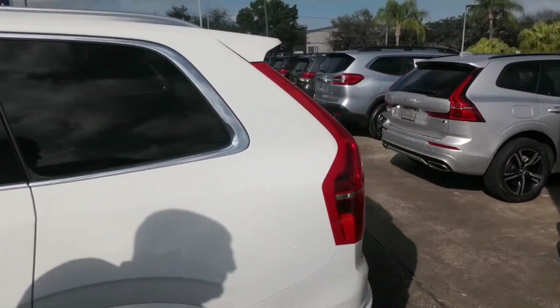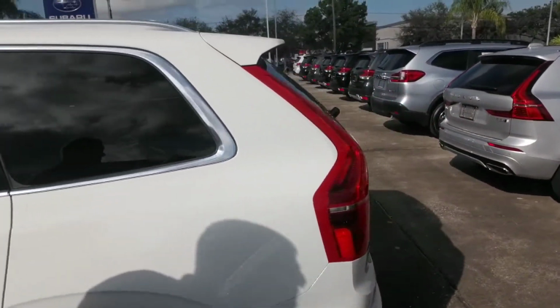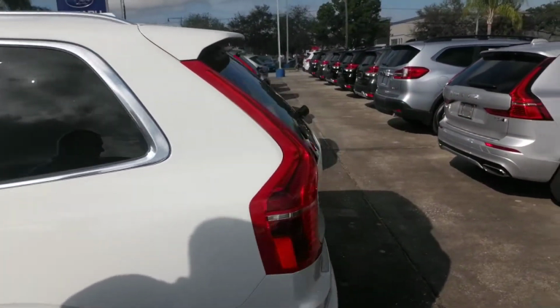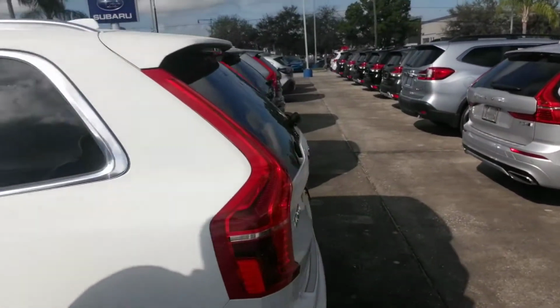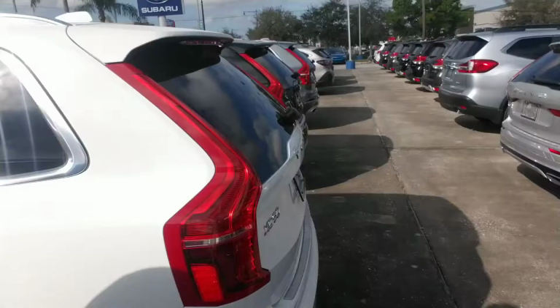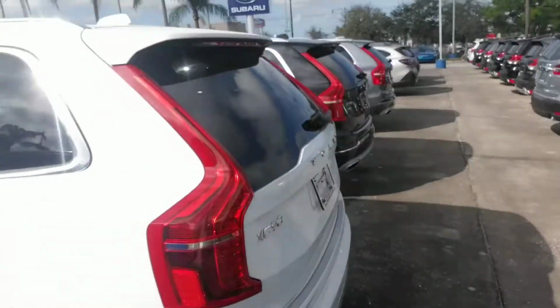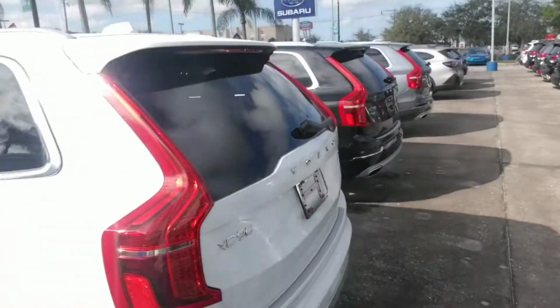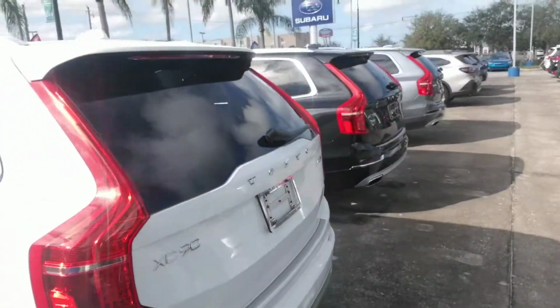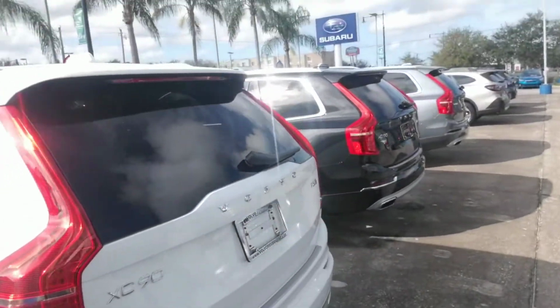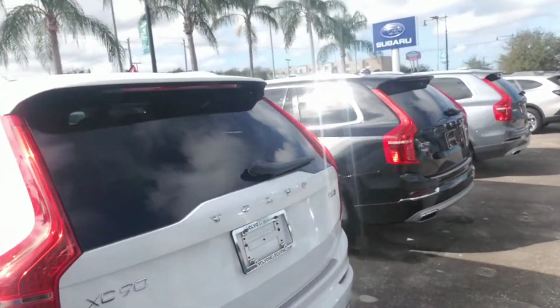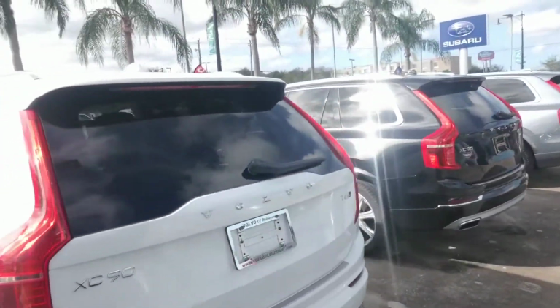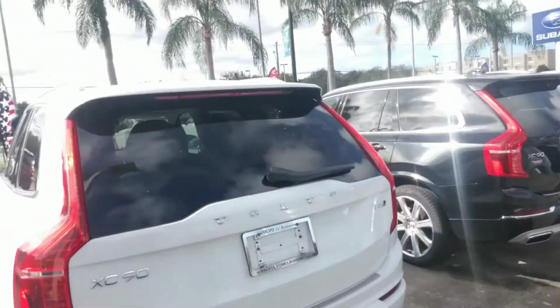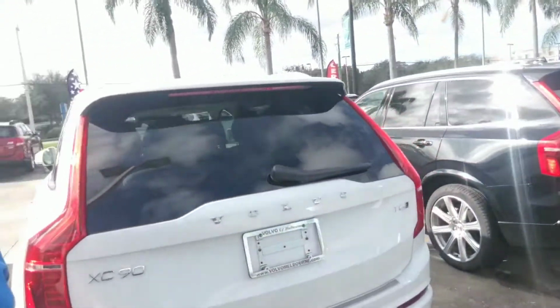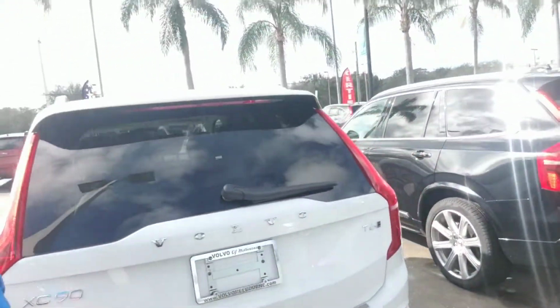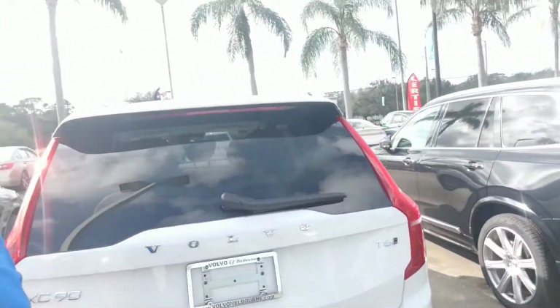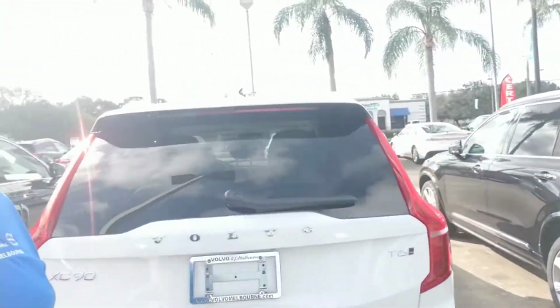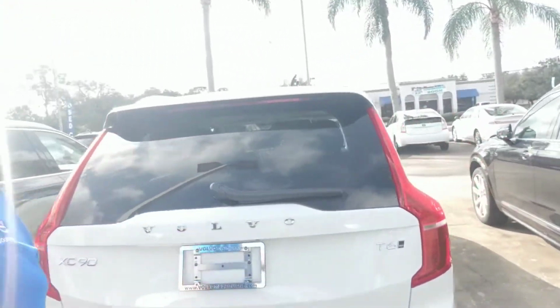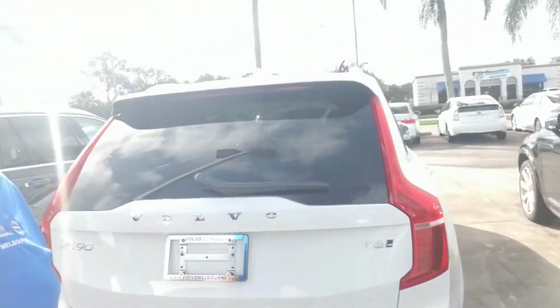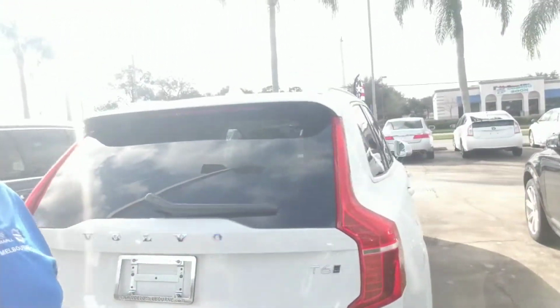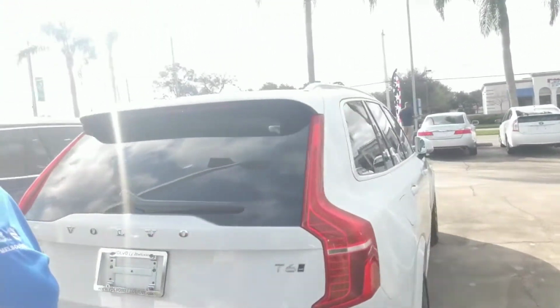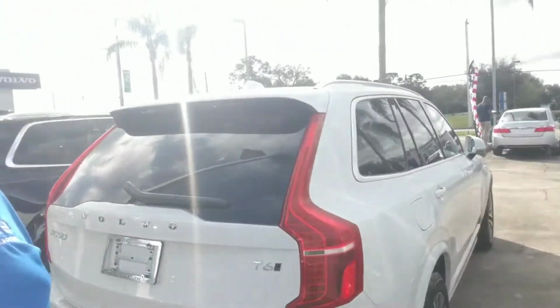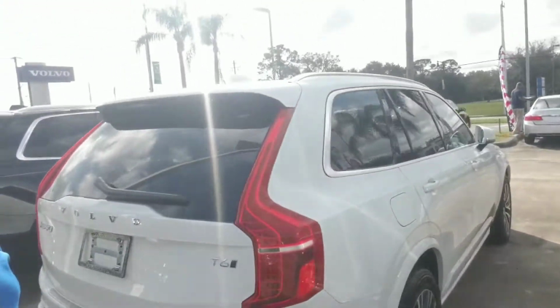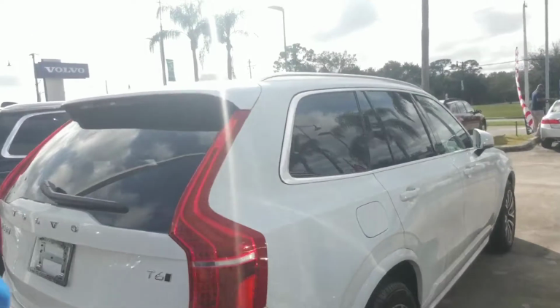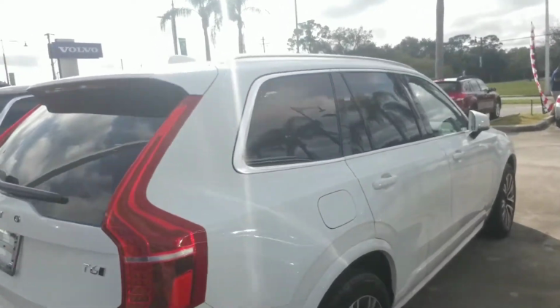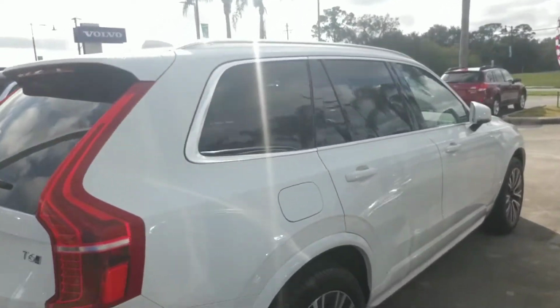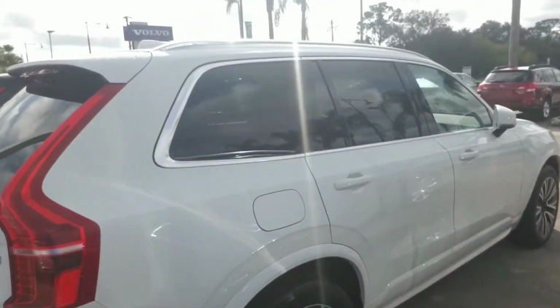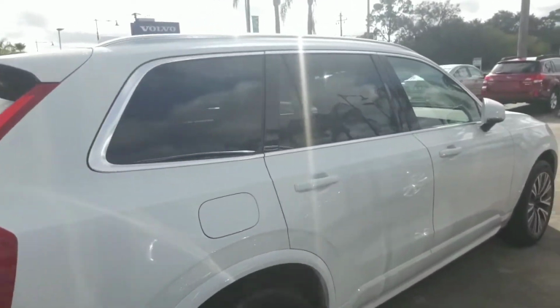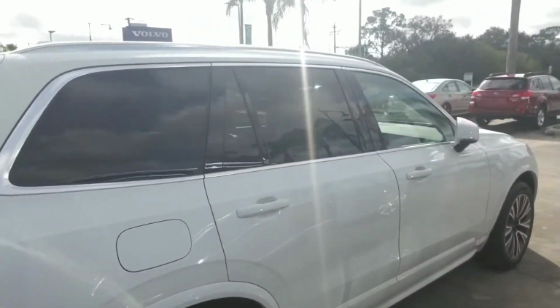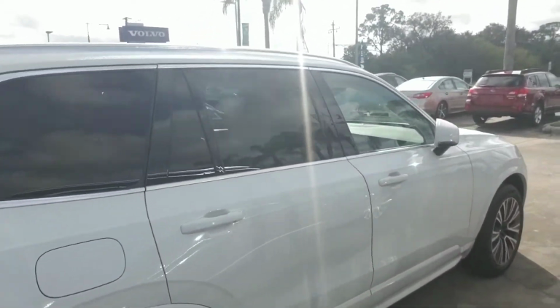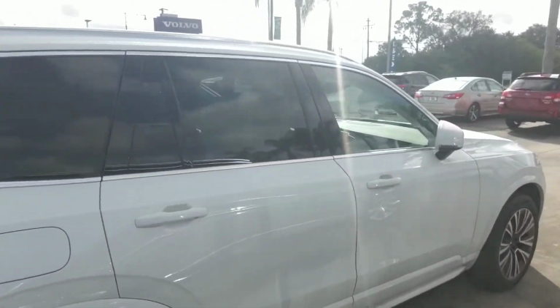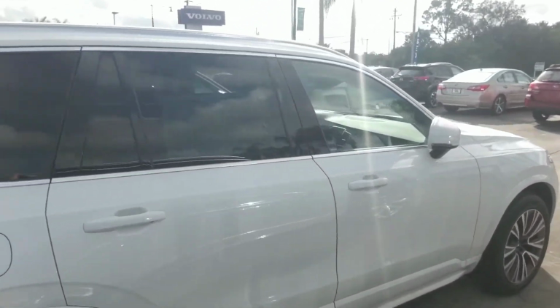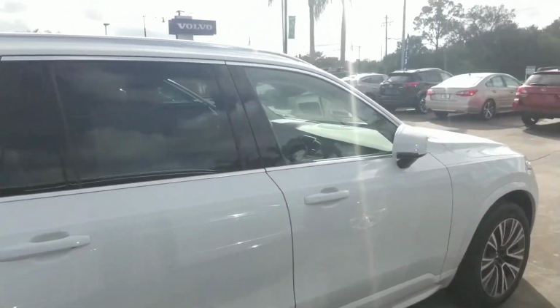We're just going to continue to make our way all the way around to the backside where you have a very spacious cargo area, and I'm just going to continue all the way around so you get a nice full visual of the vehicle.